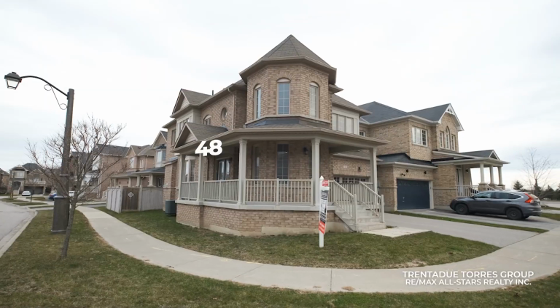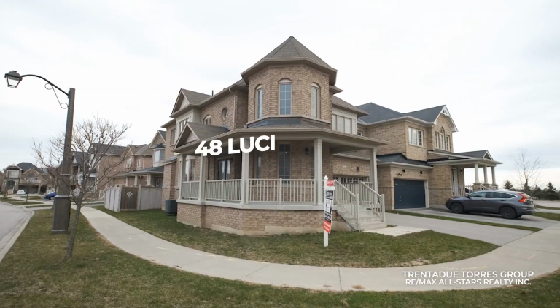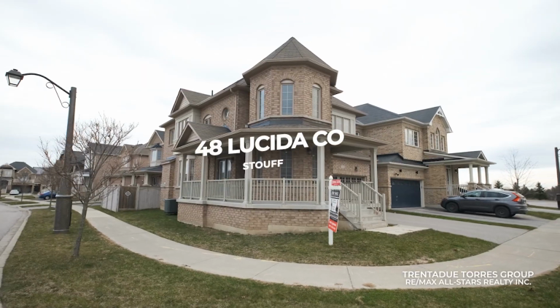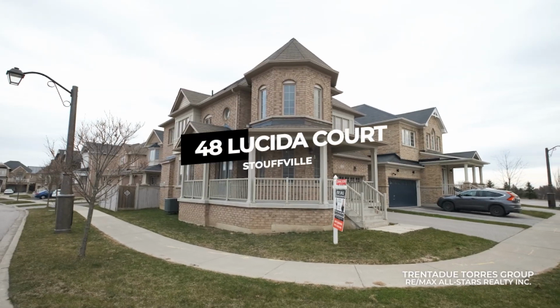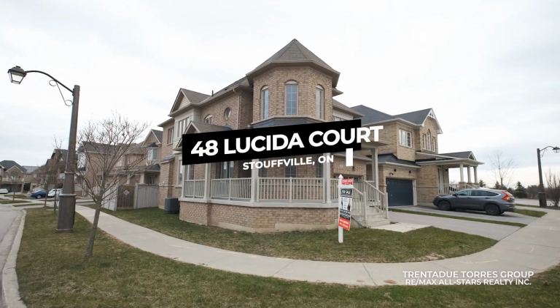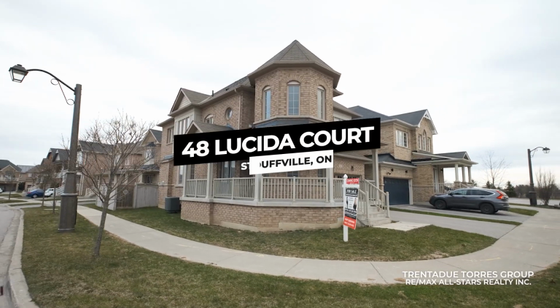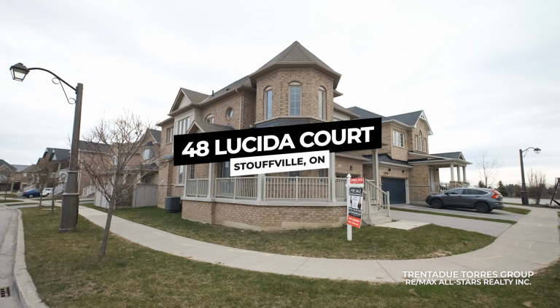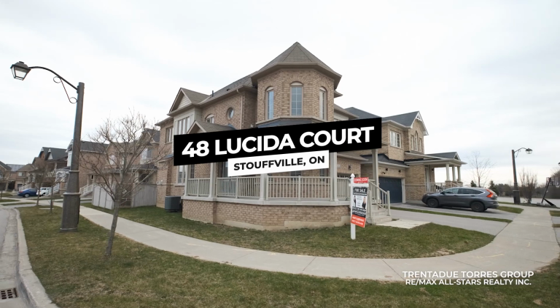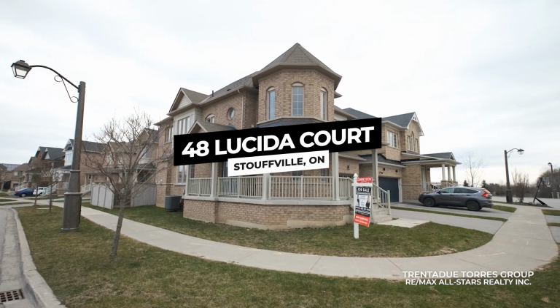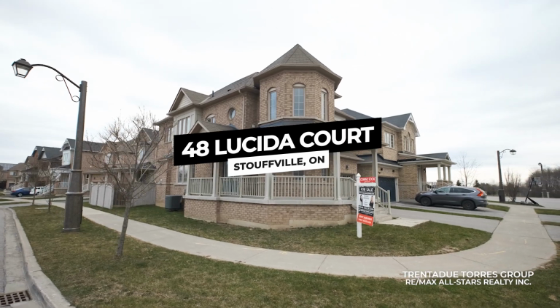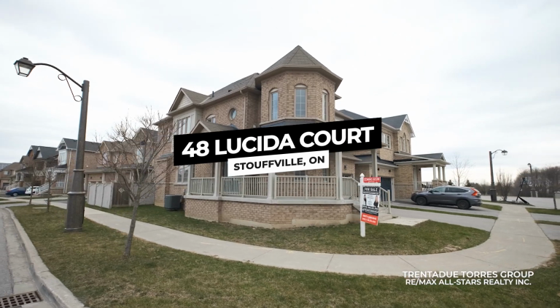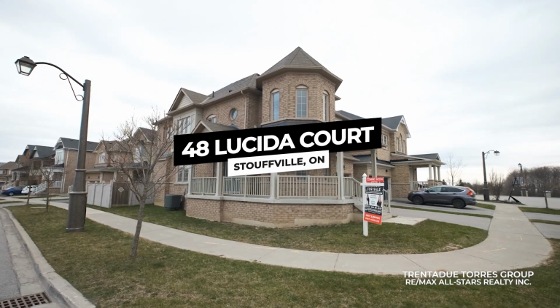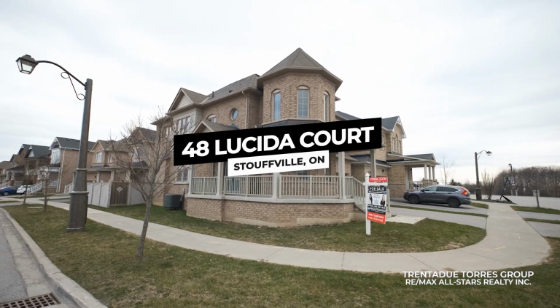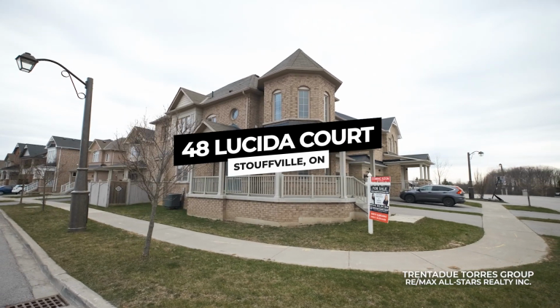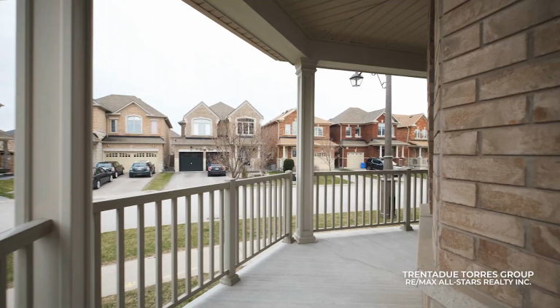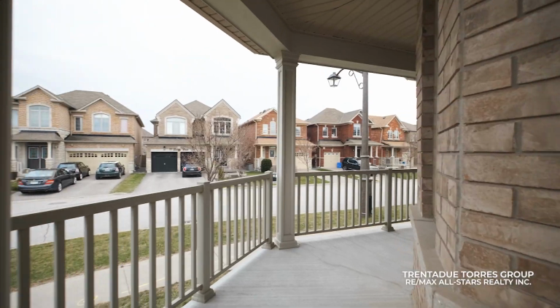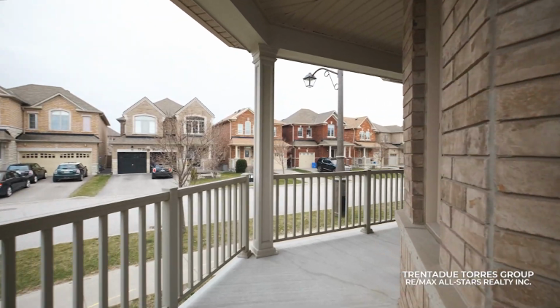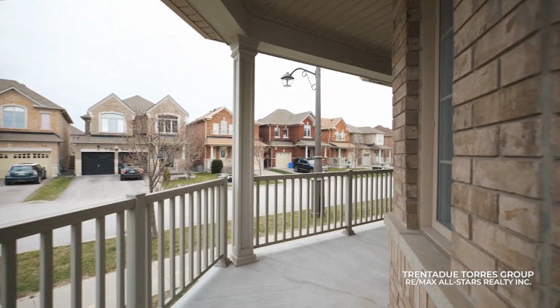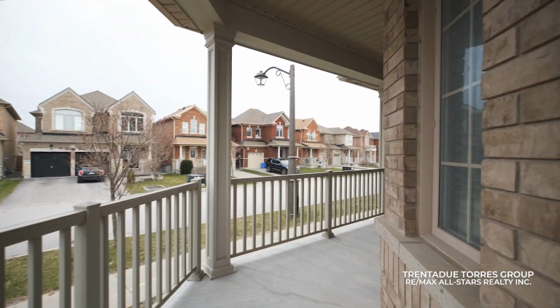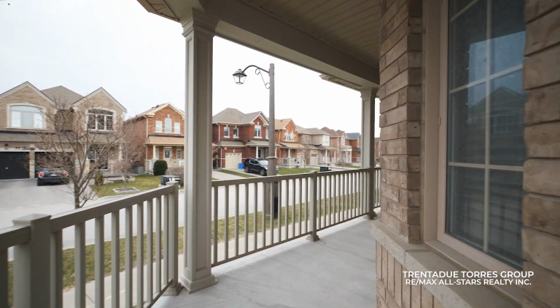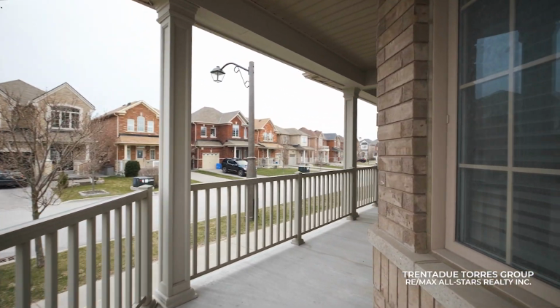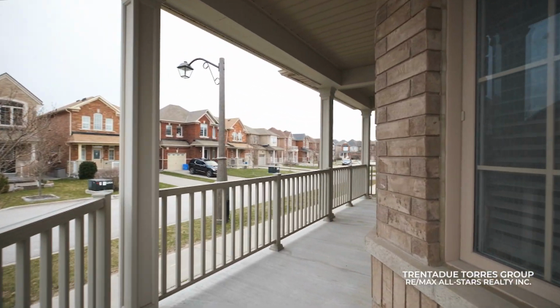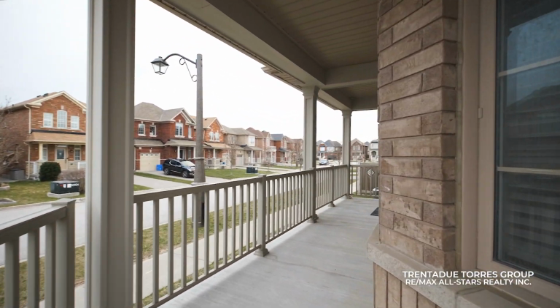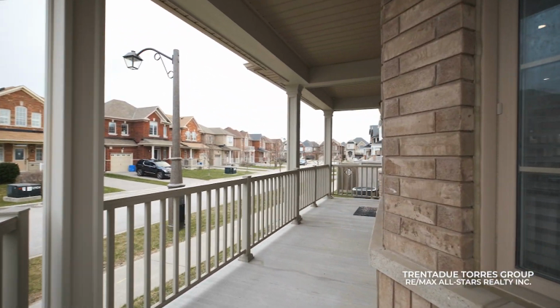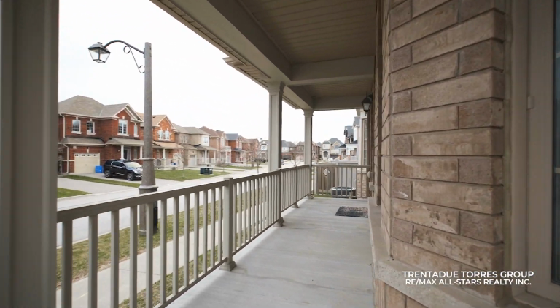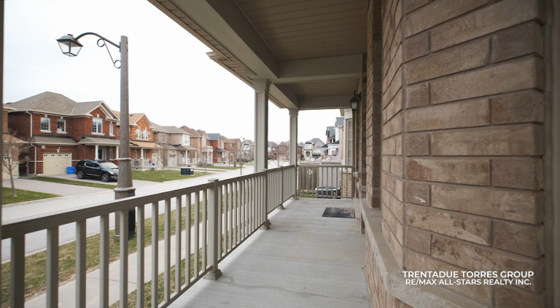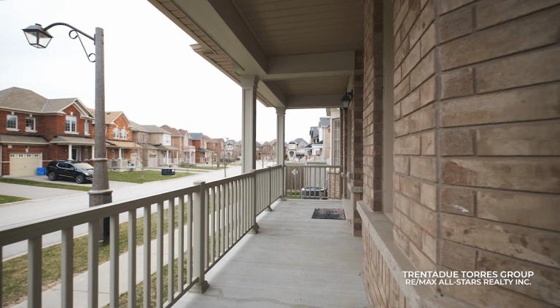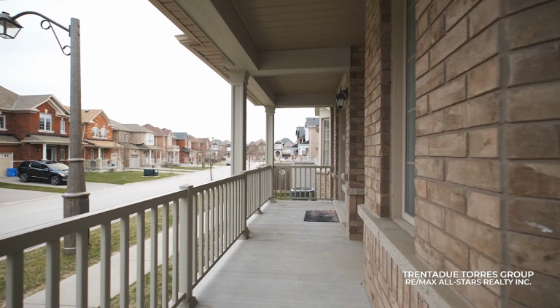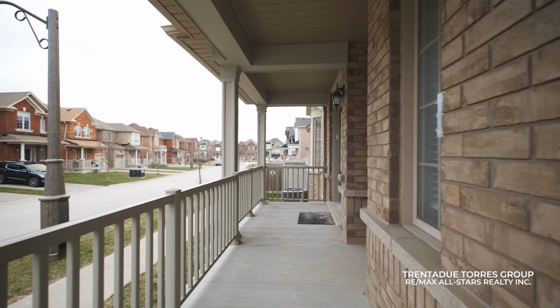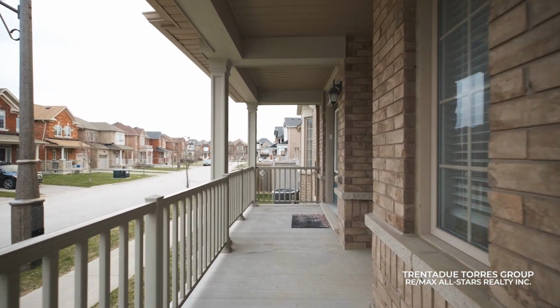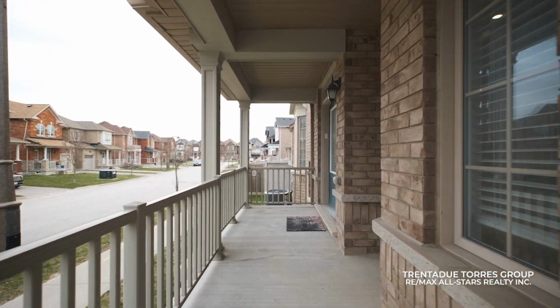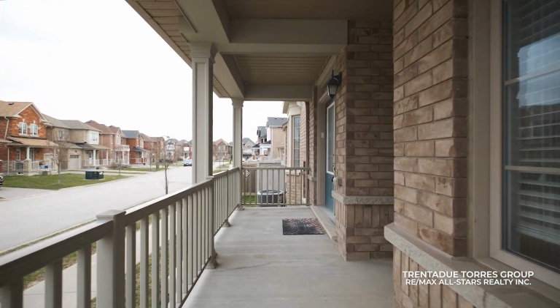Before entering, let's take a moment on the spacious front porch facing southwest, where you can catch up with your friends or watch your kids ride by.